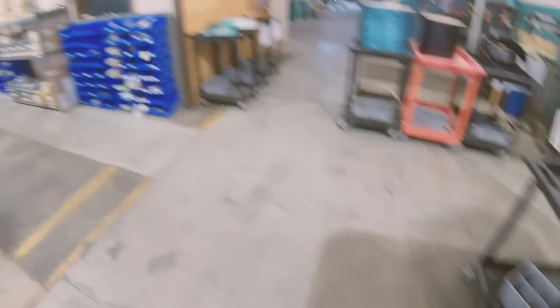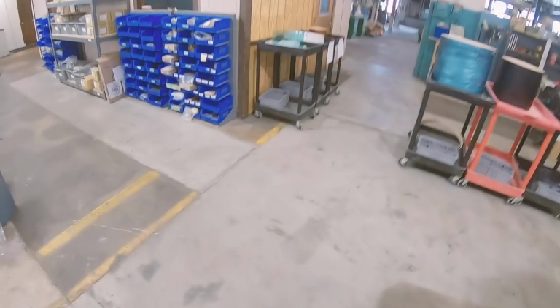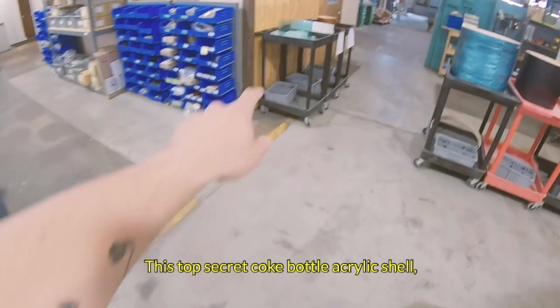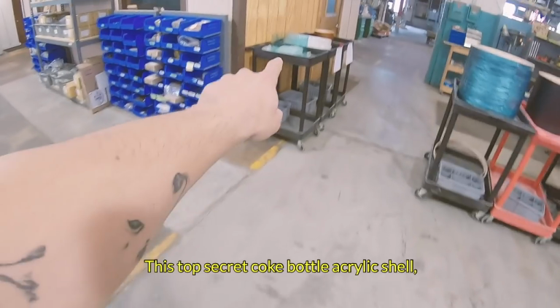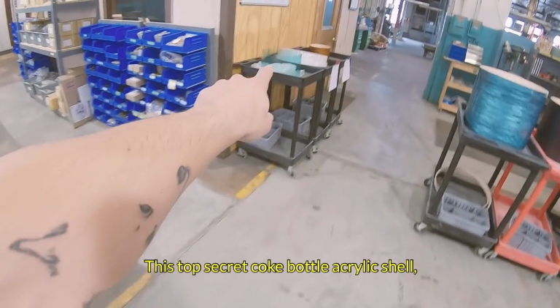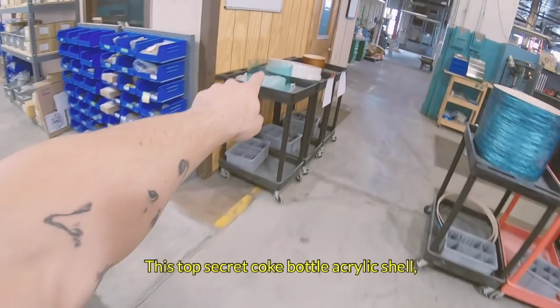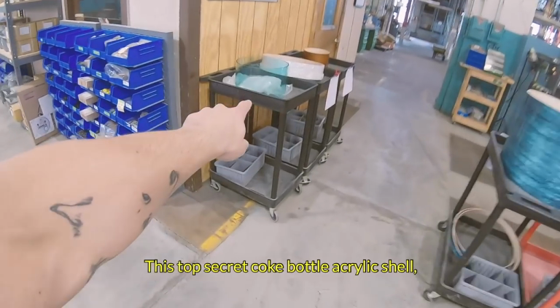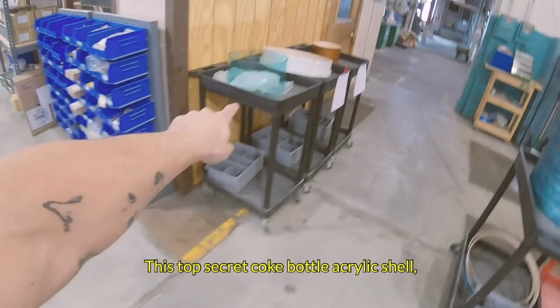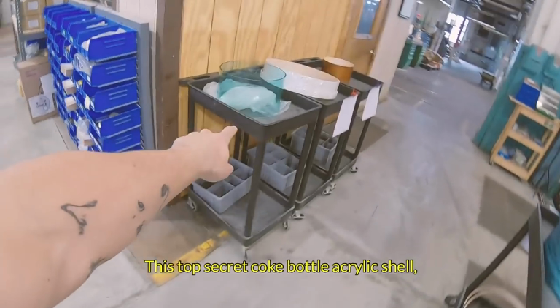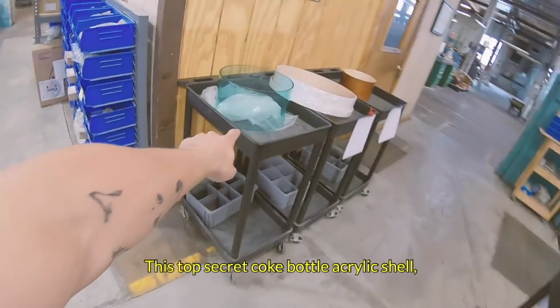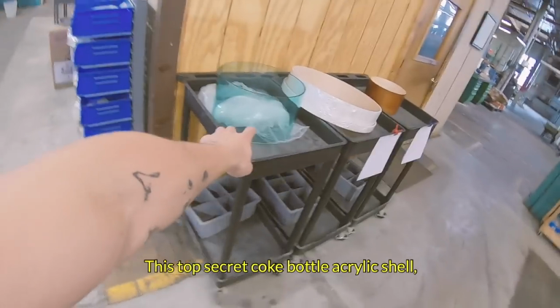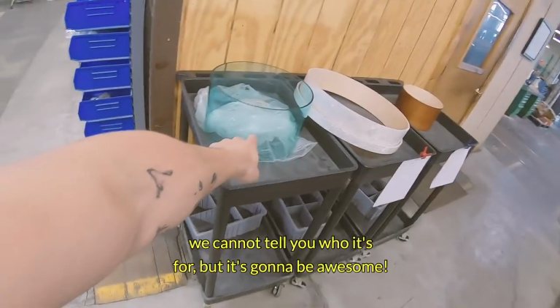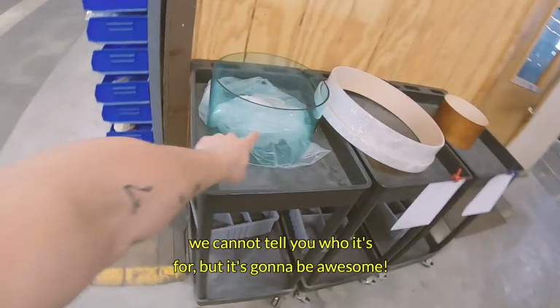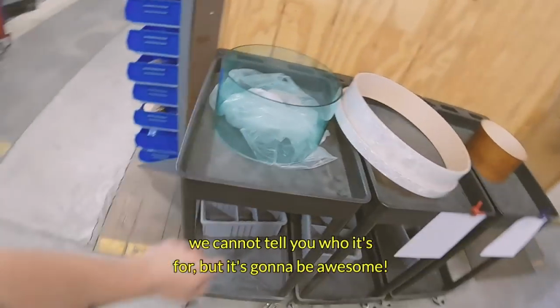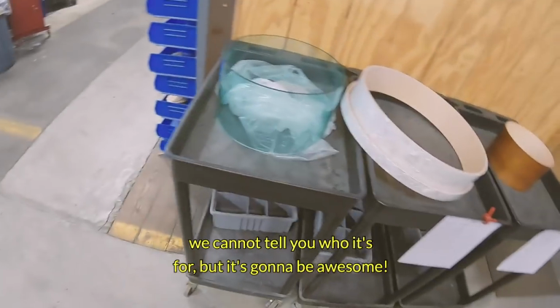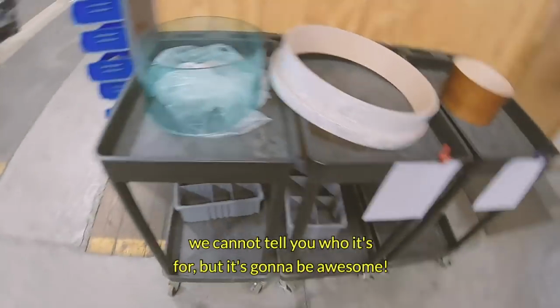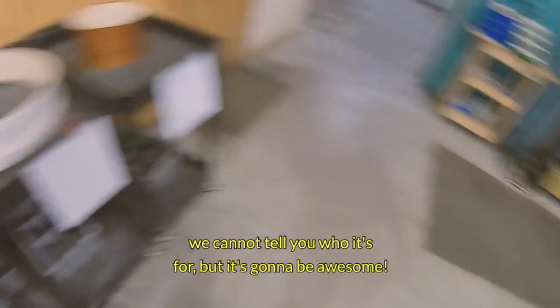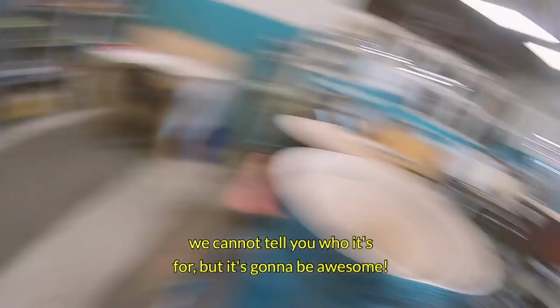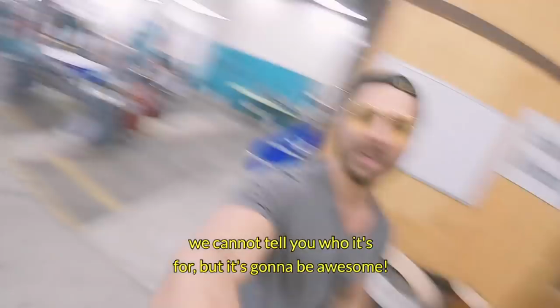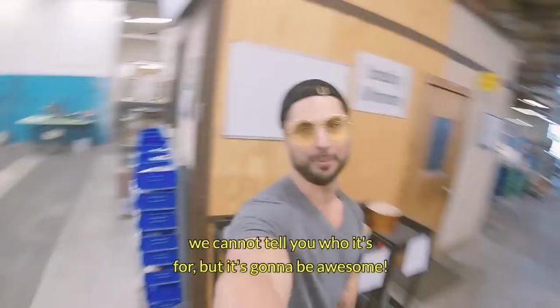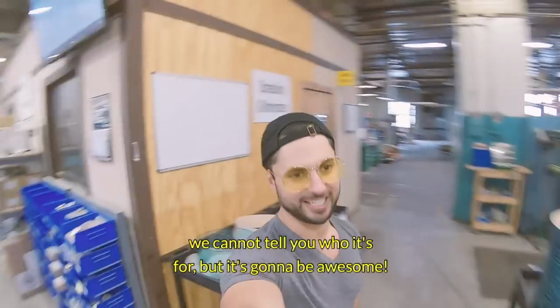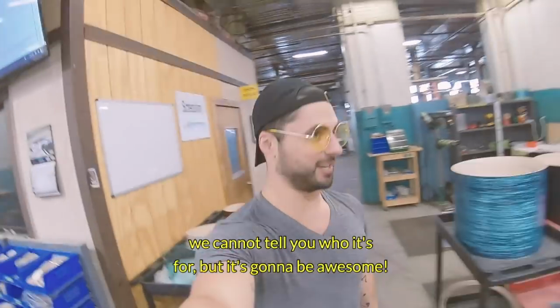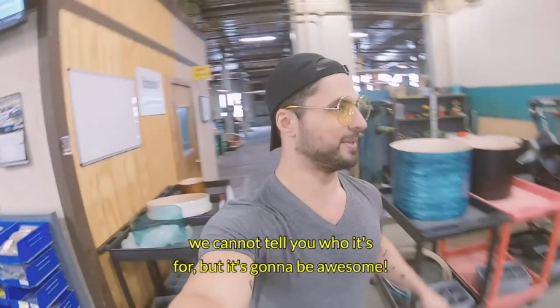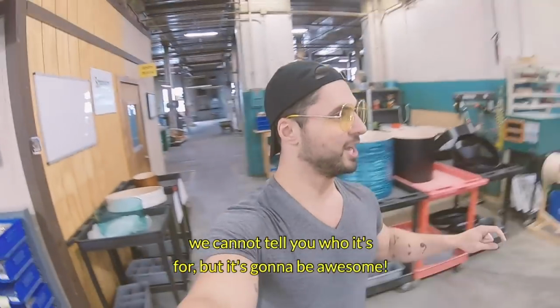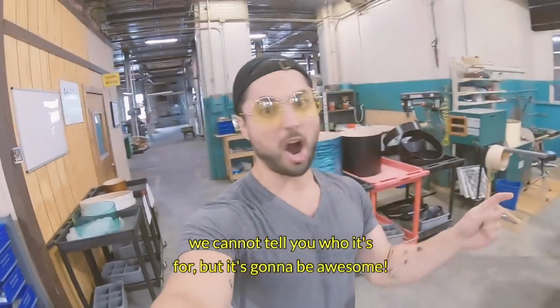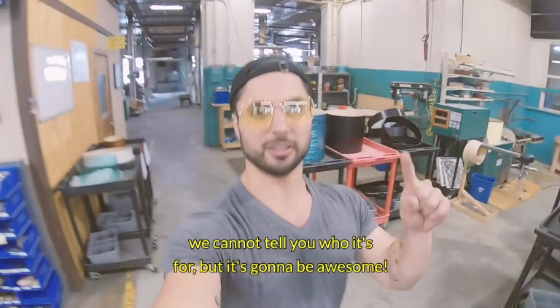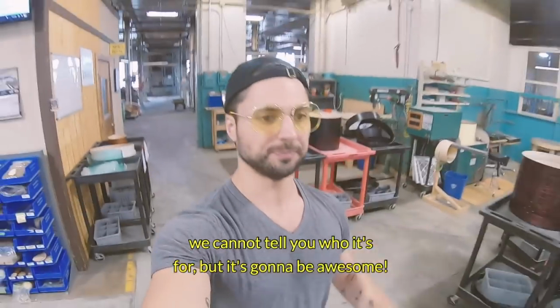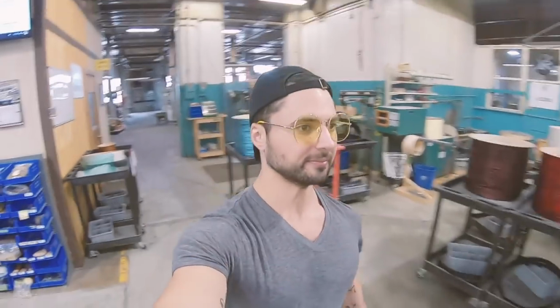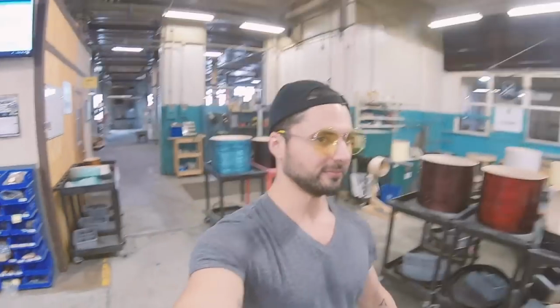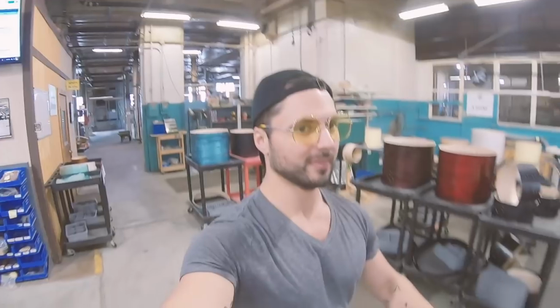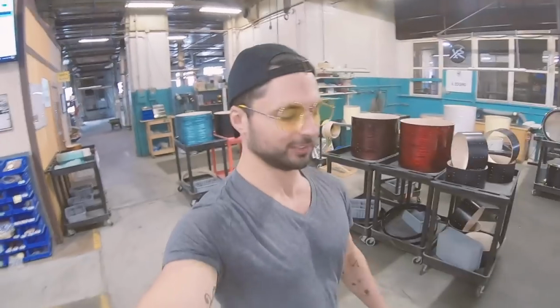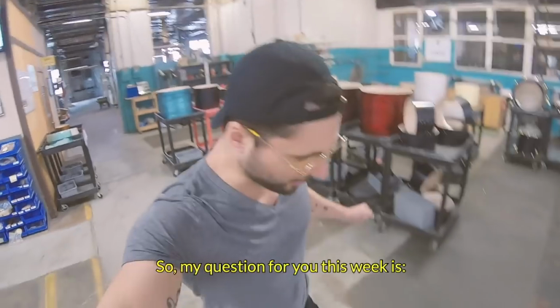This top secret Coke Bottle acrylic shell — we cannot tell you who it's for, but it's going to be awesome.